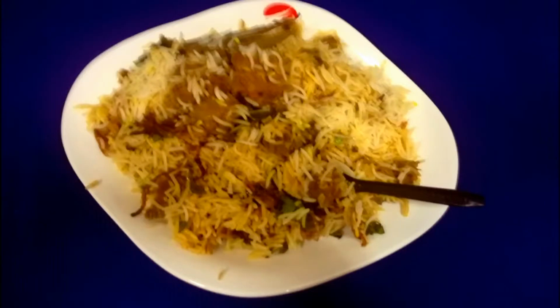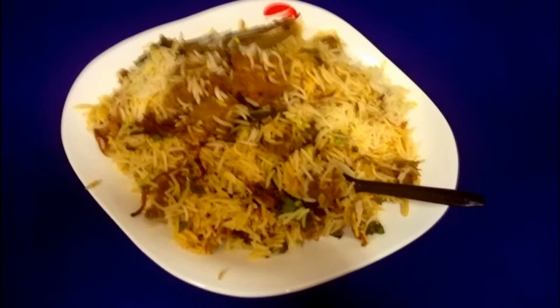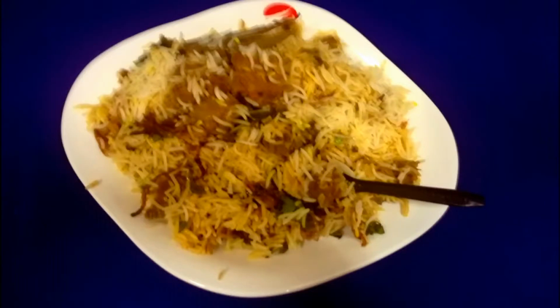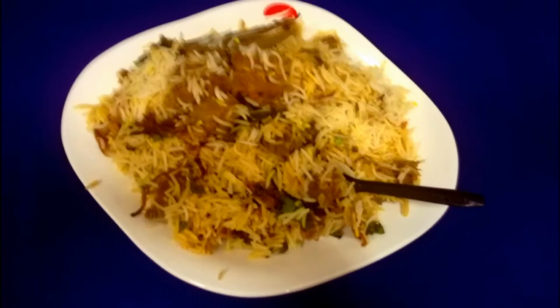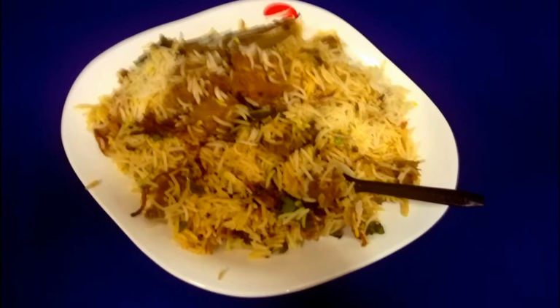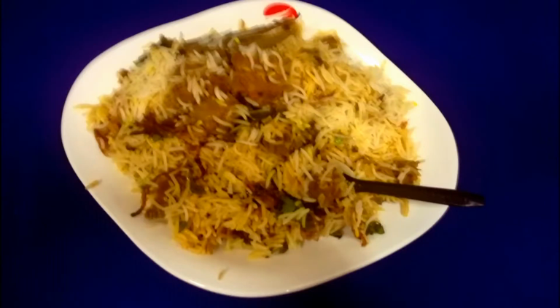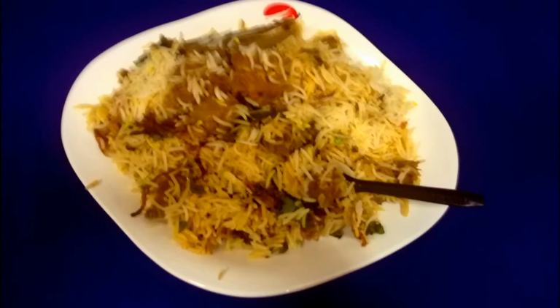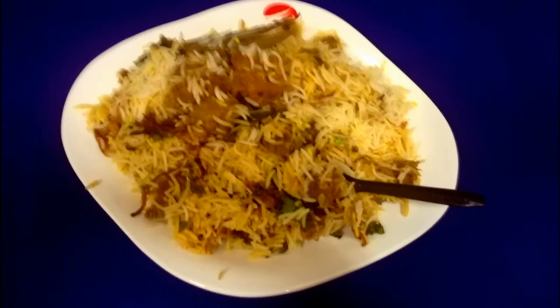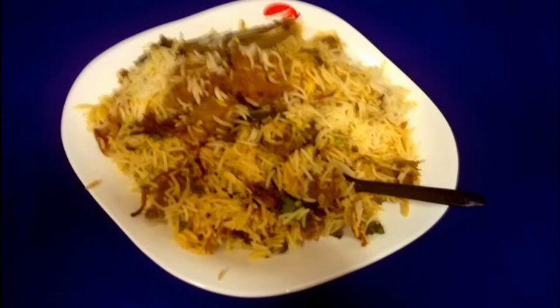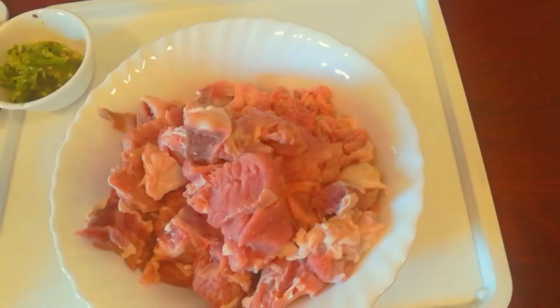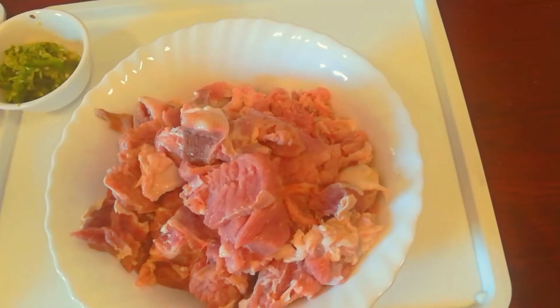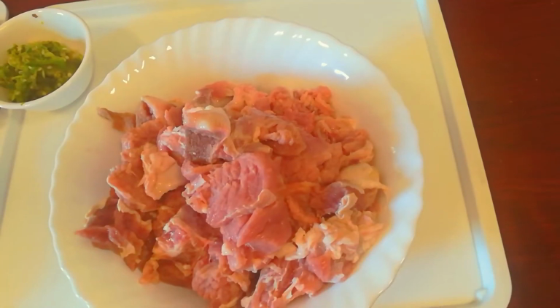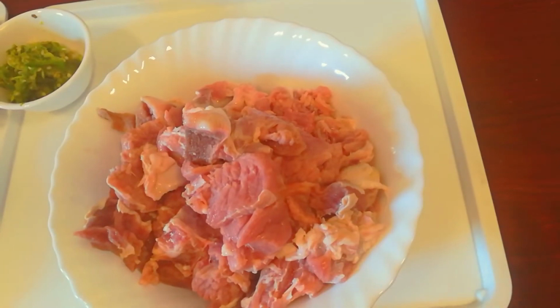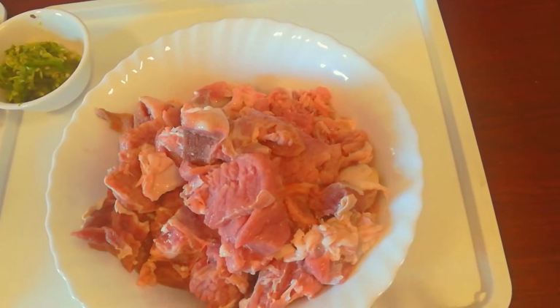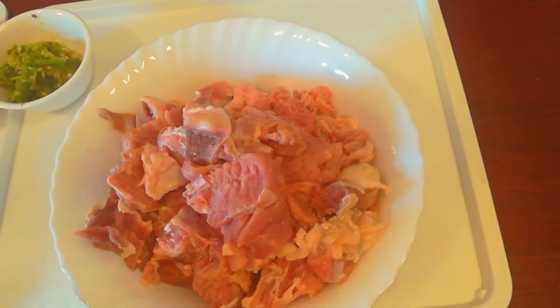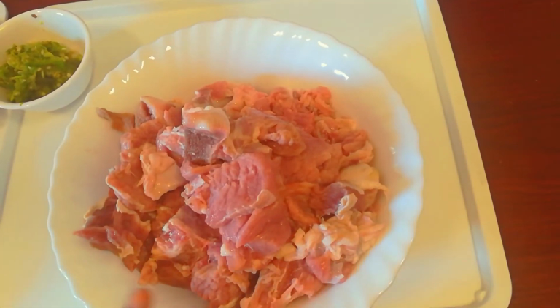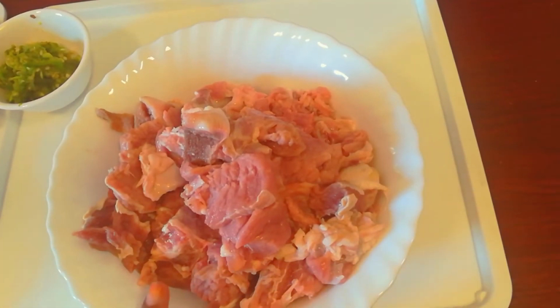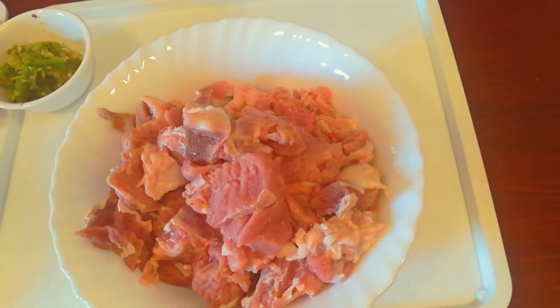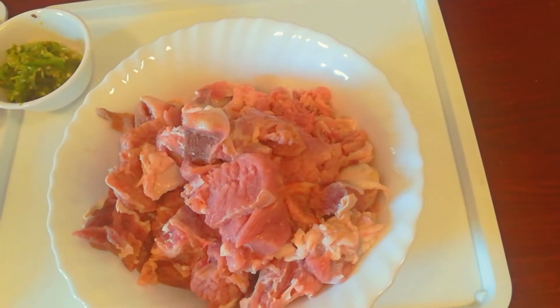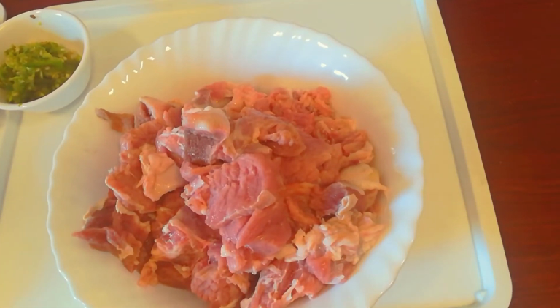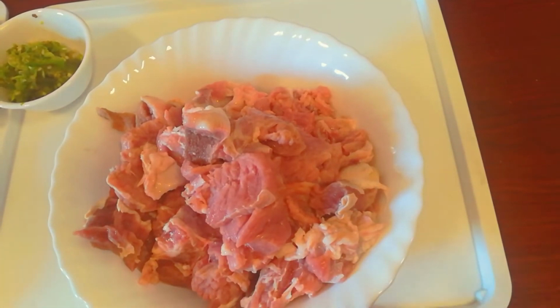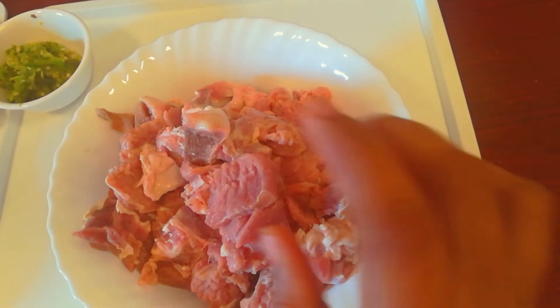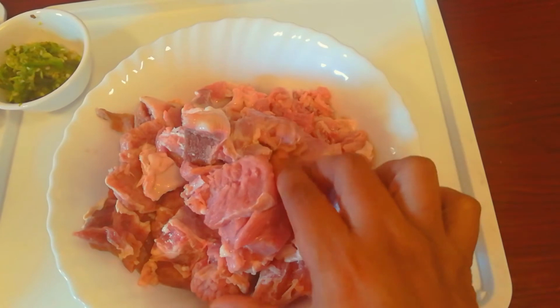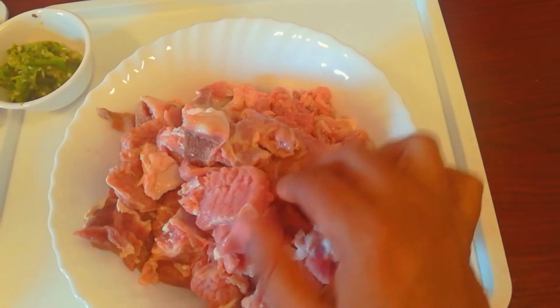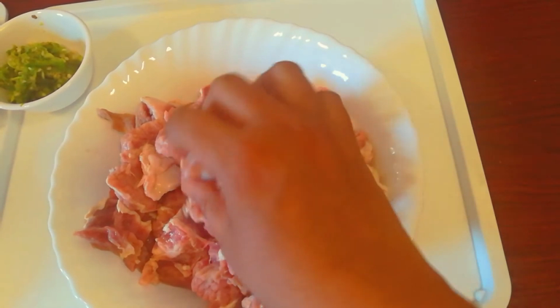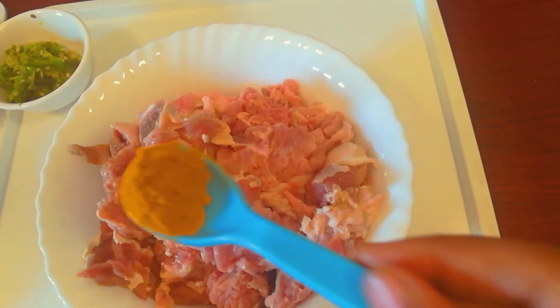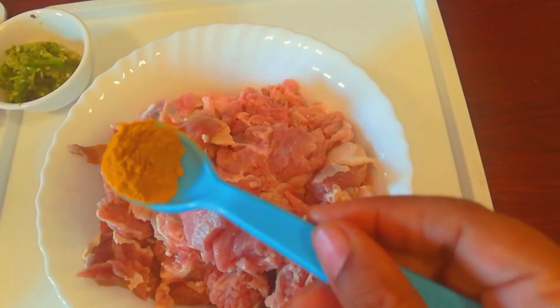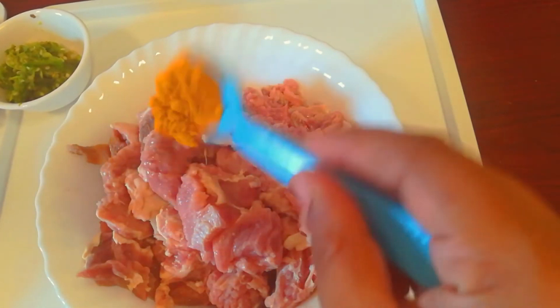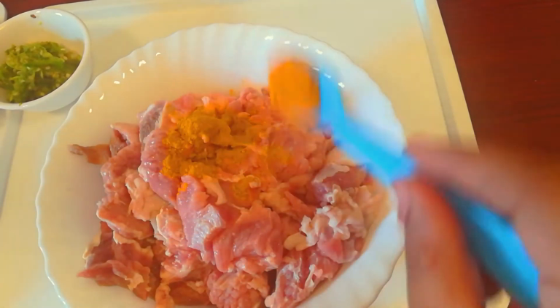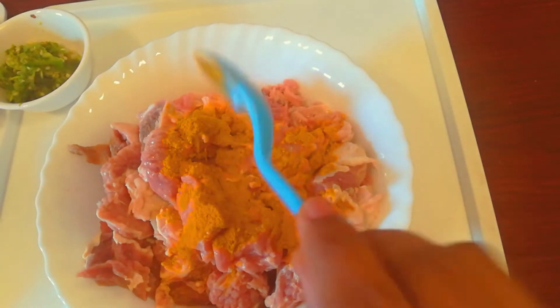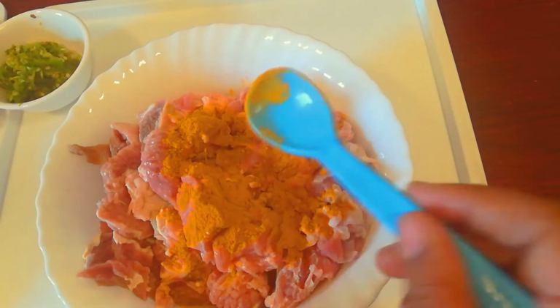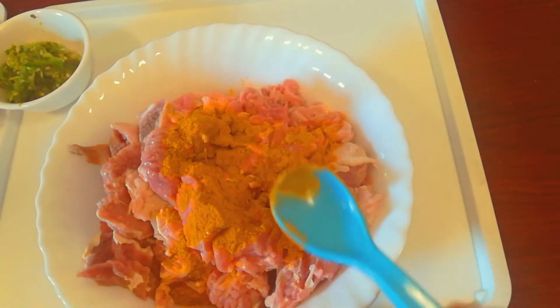I am making this. It has been roasted with a lot of beef. Without any added oil, this is true. This will be delicious.